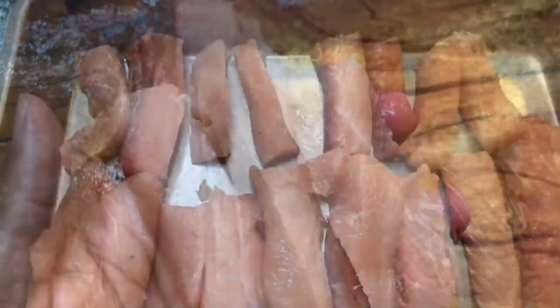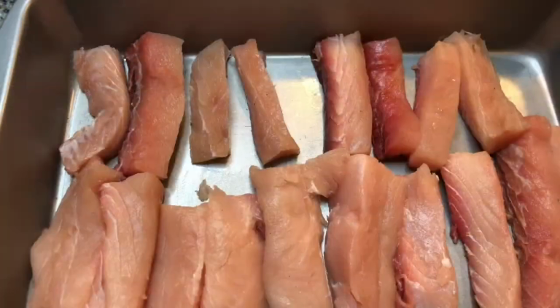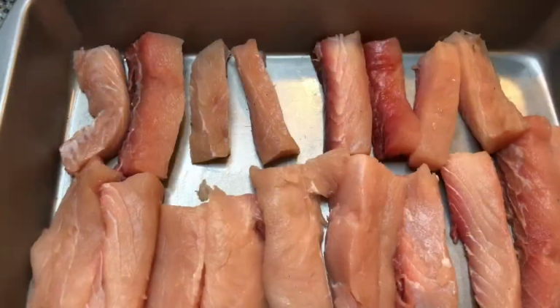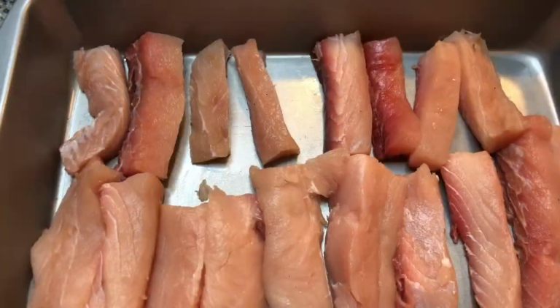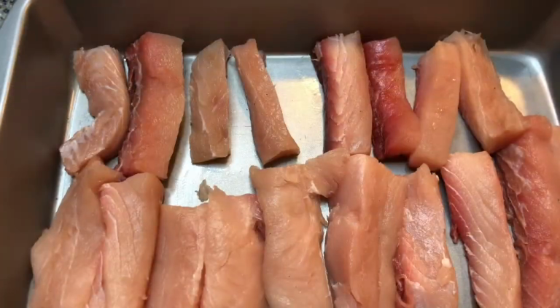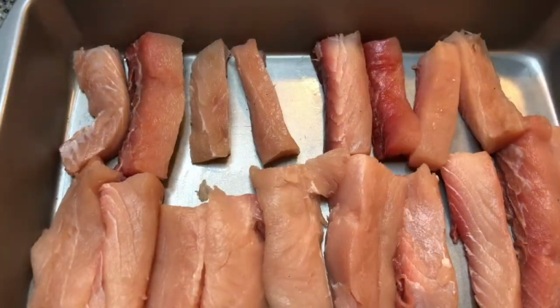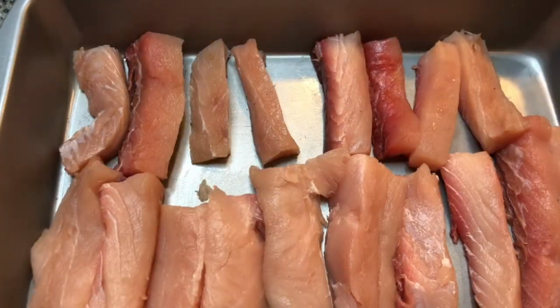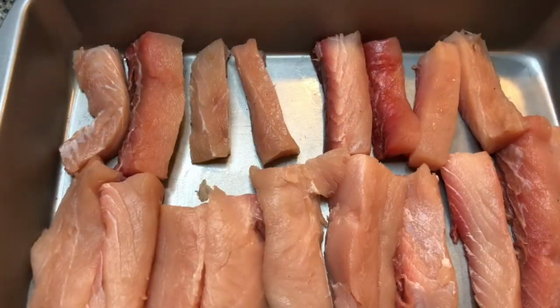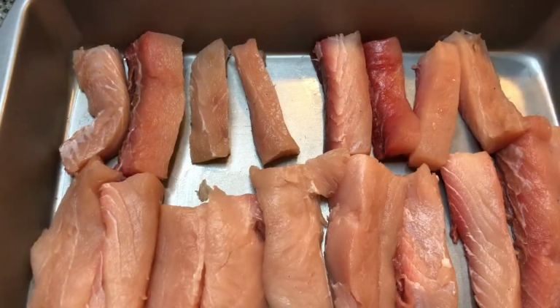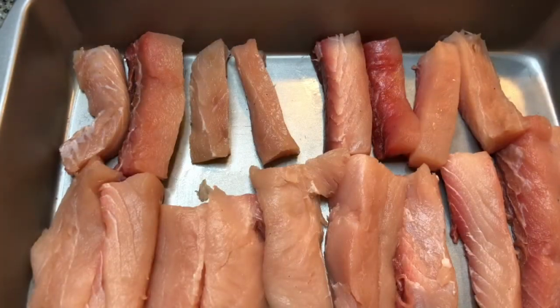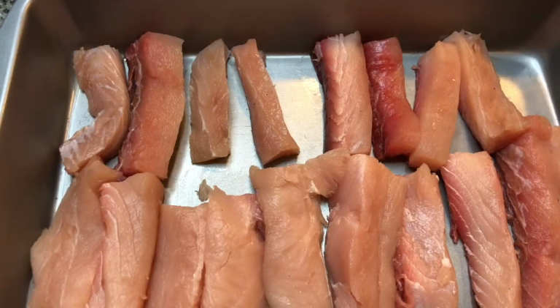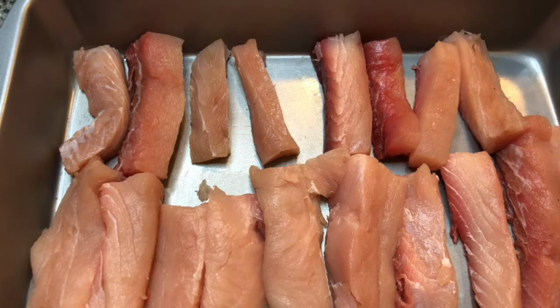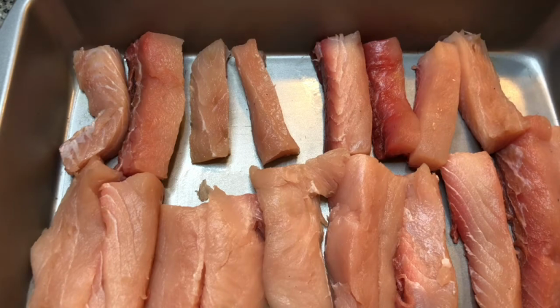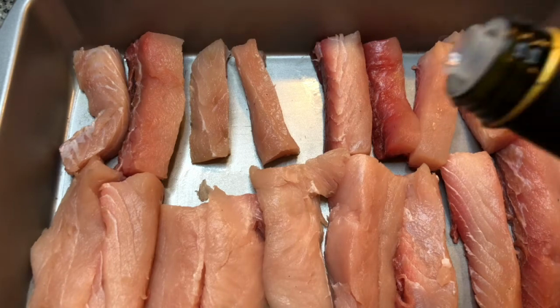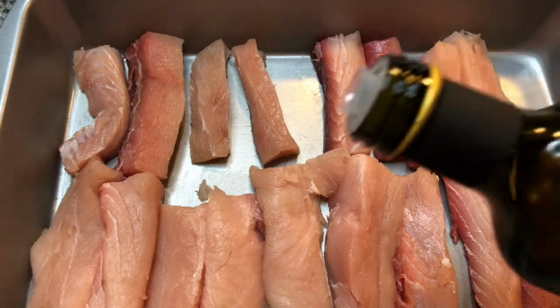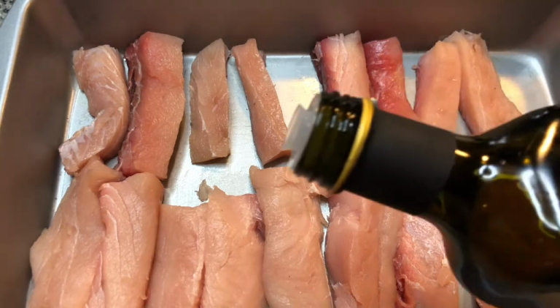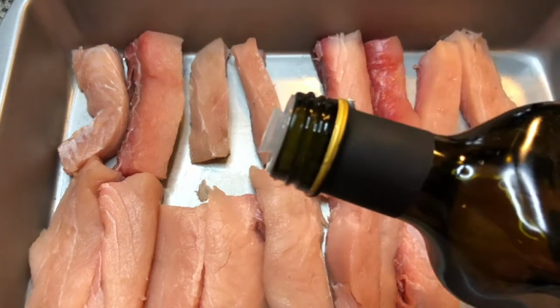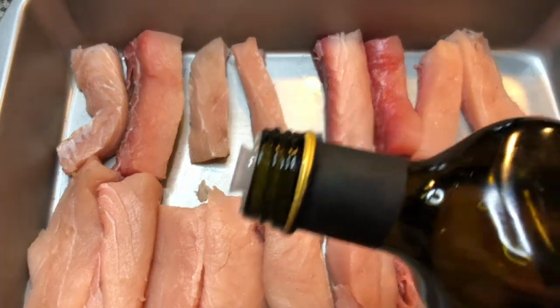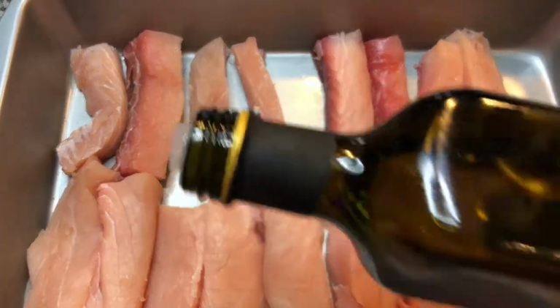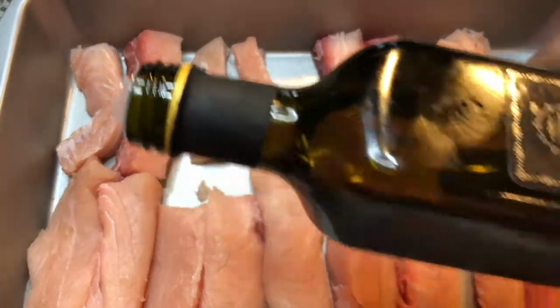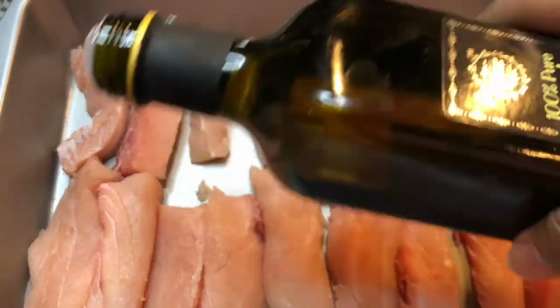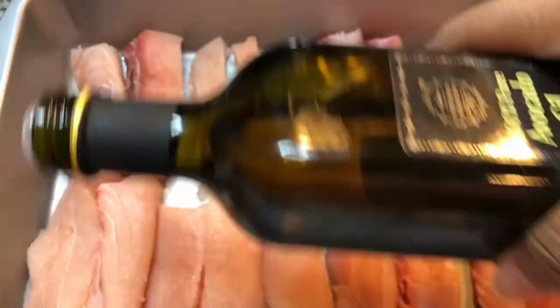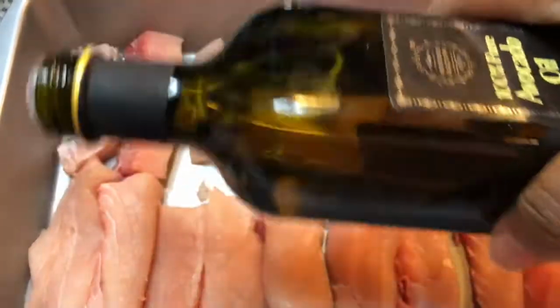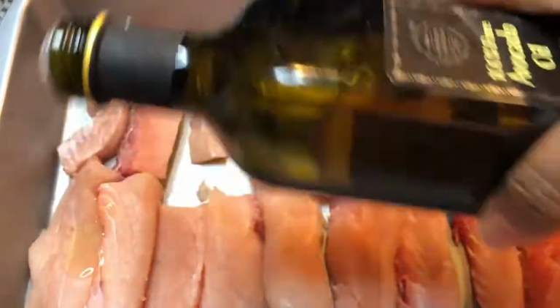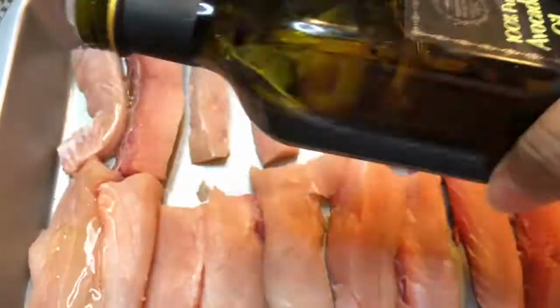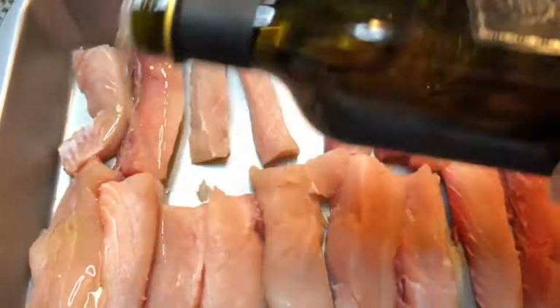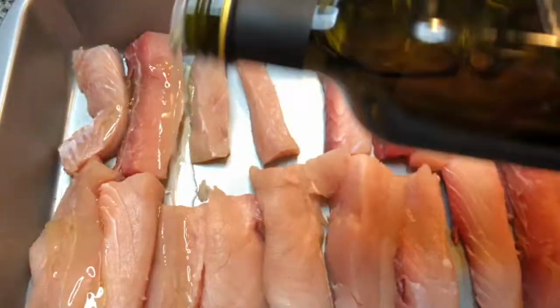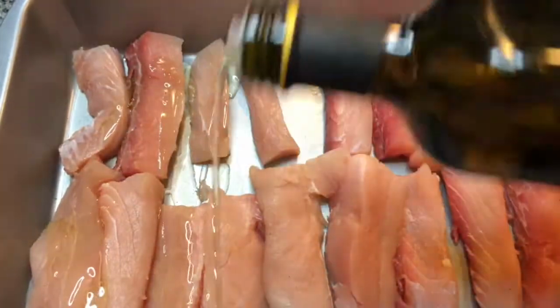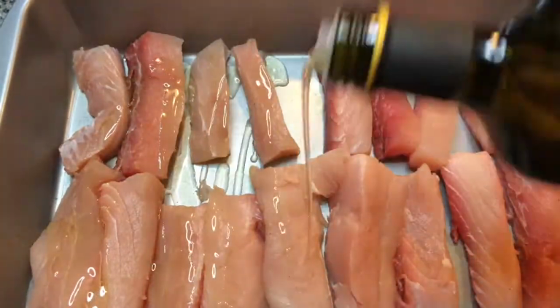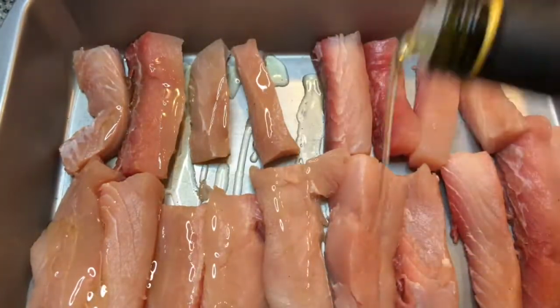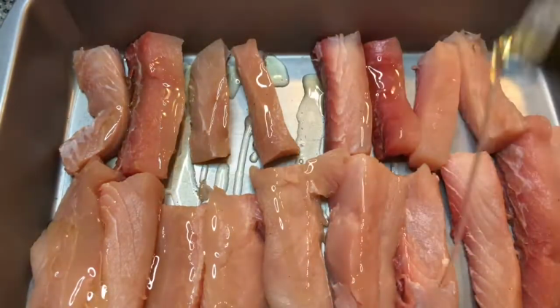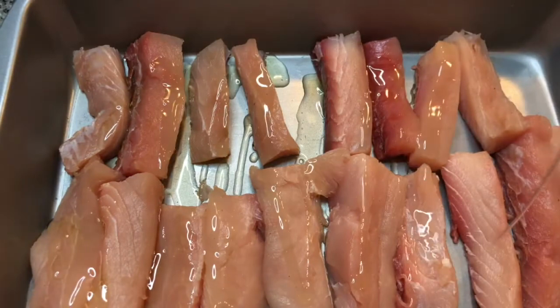We're going to be using our indoor grill. The first thing we want to do is use some oil so that it will not stick. I'm just going to use some avocado oil.